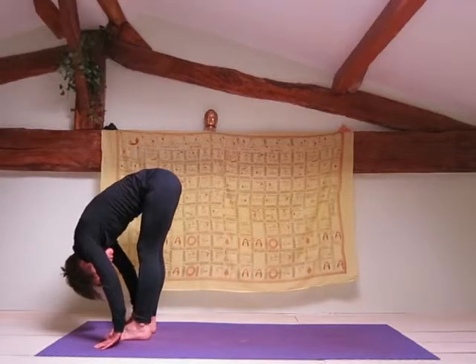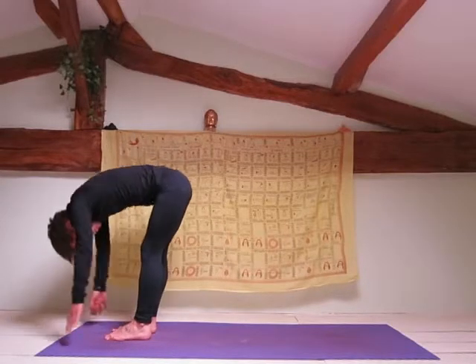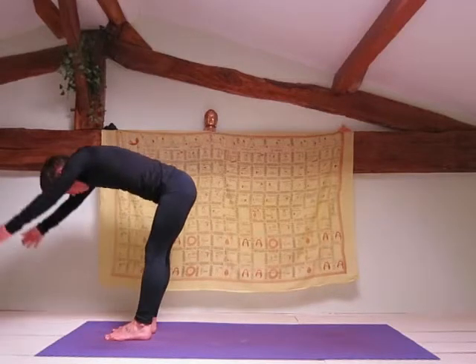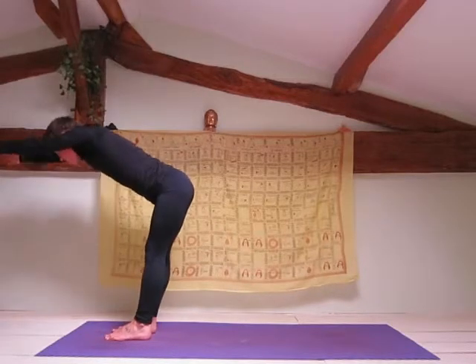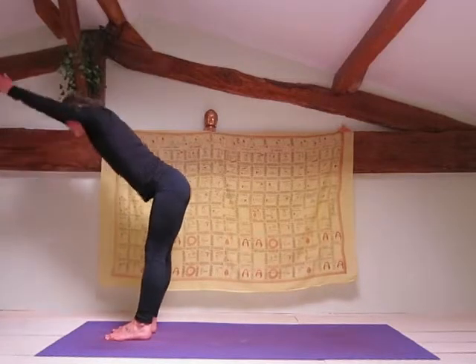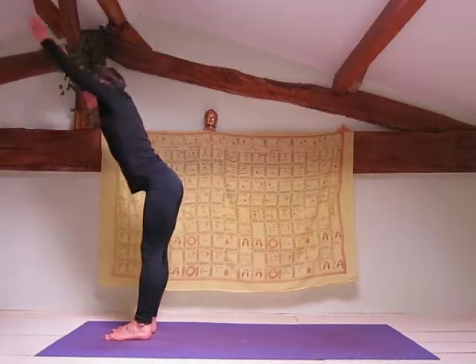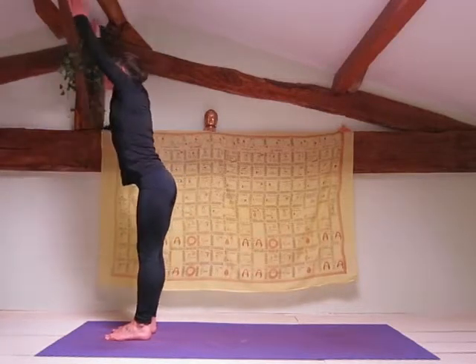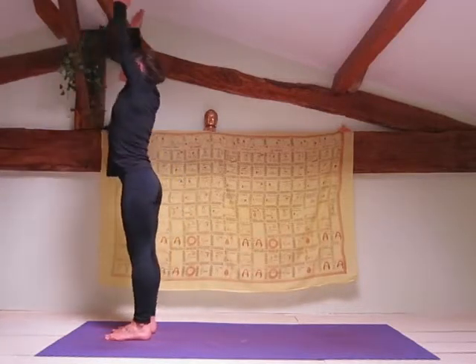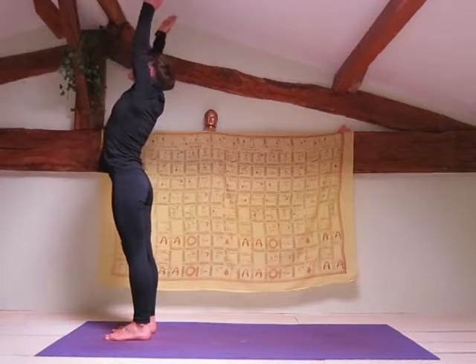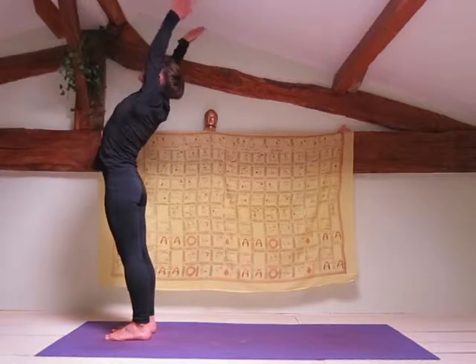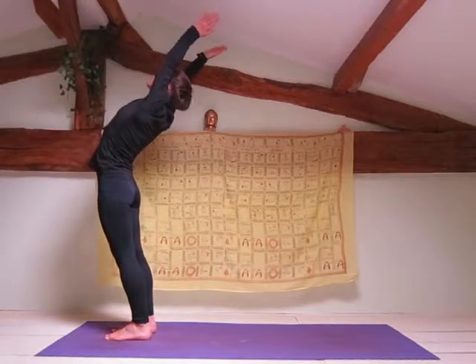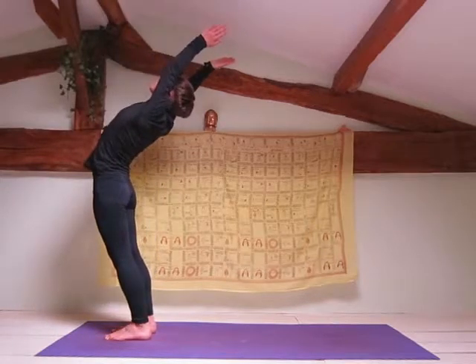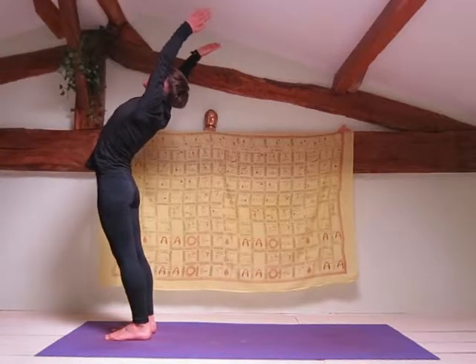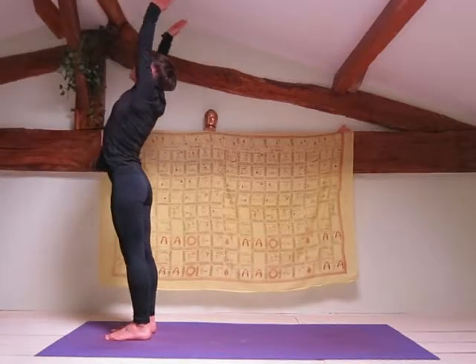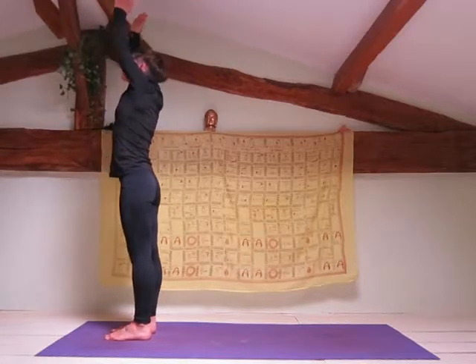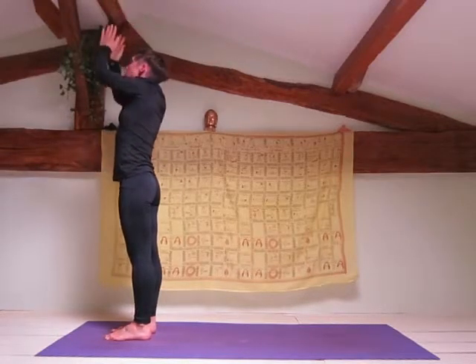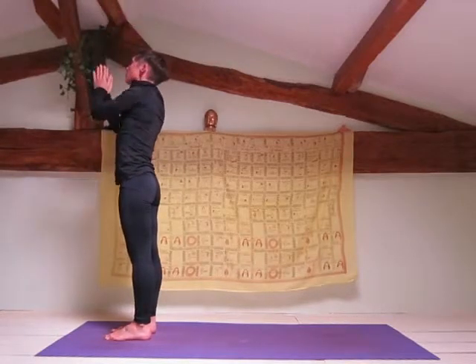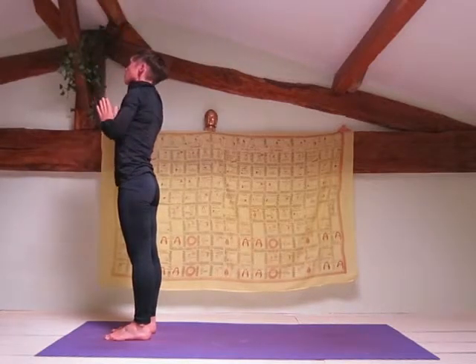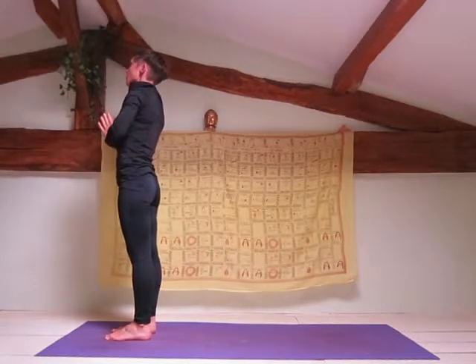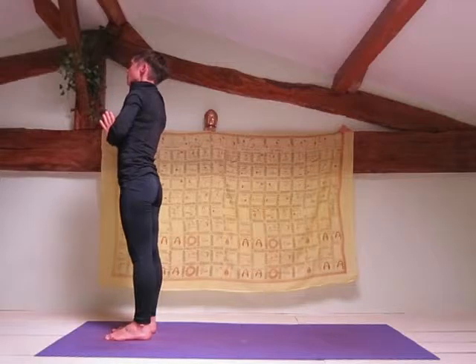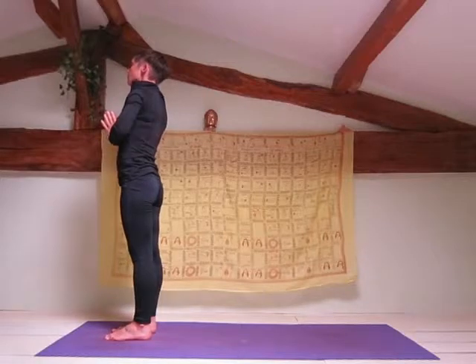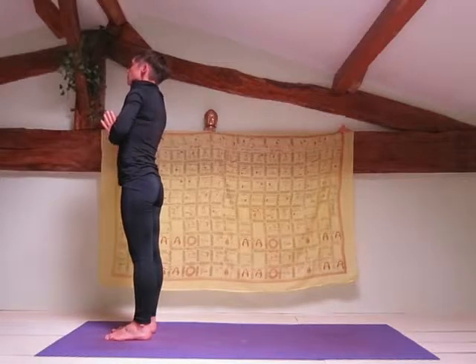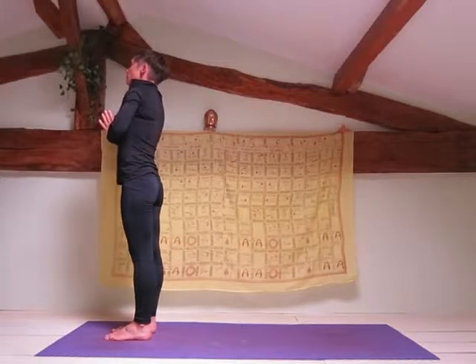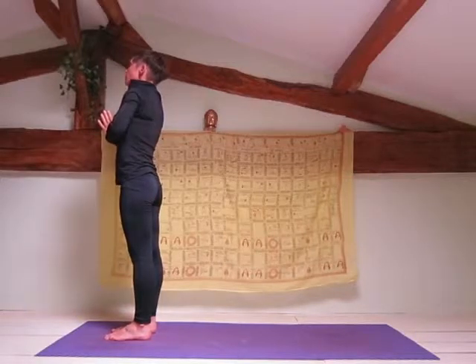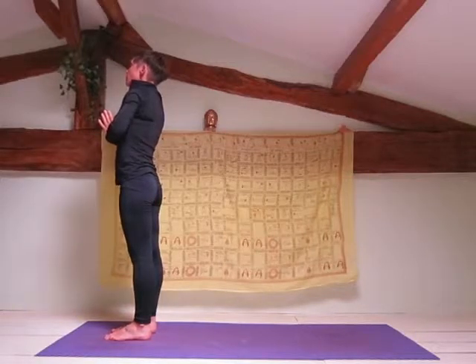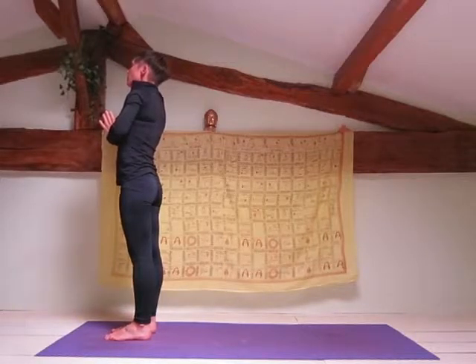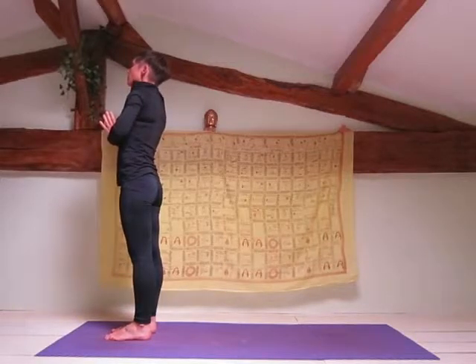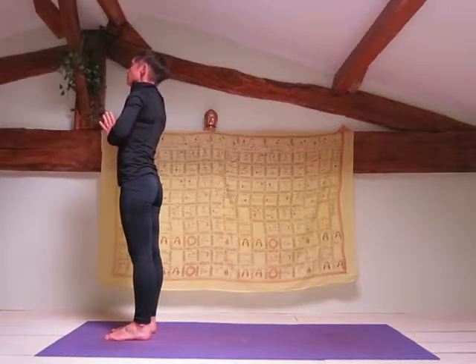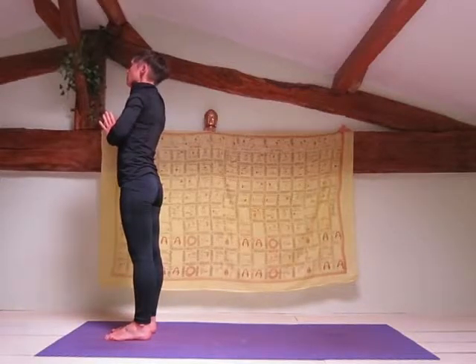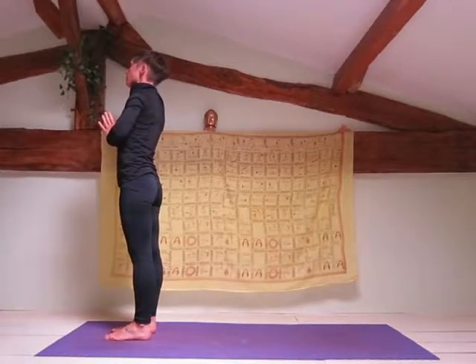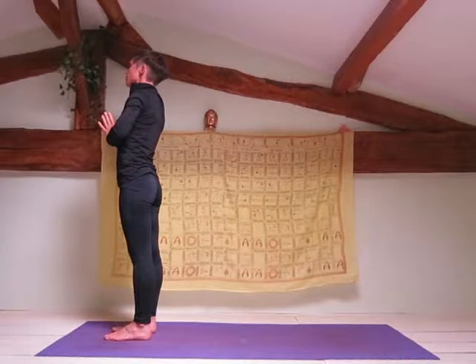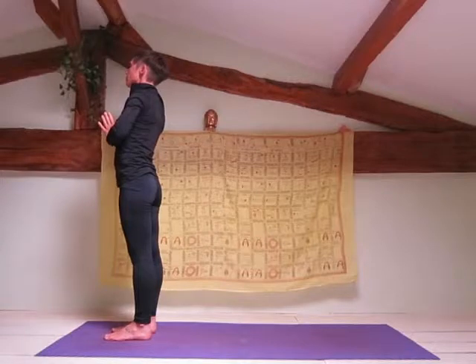Inhale, raise your arms up towards the ceiling with a slight backwards bend. Now we're going to repeat the same thing but leading with the left leg rather than the right leg.